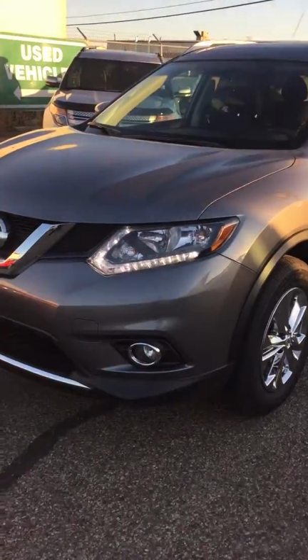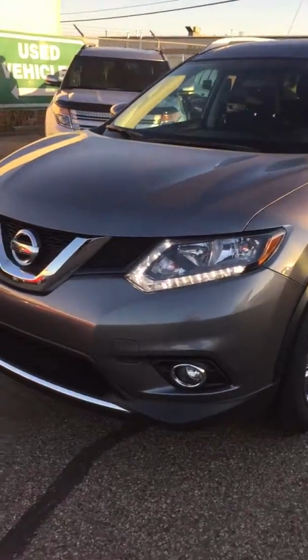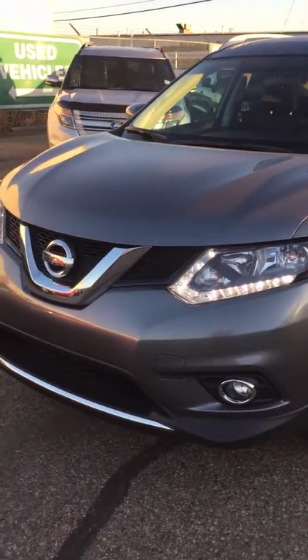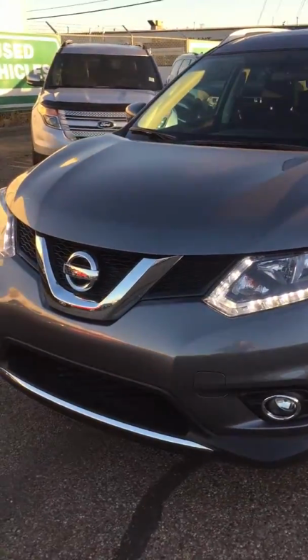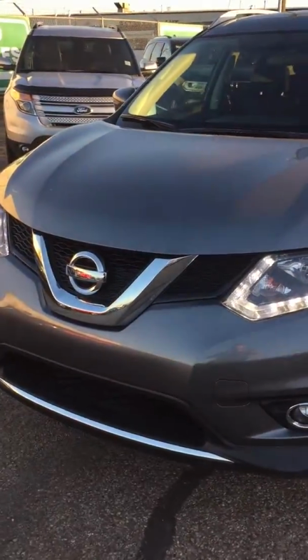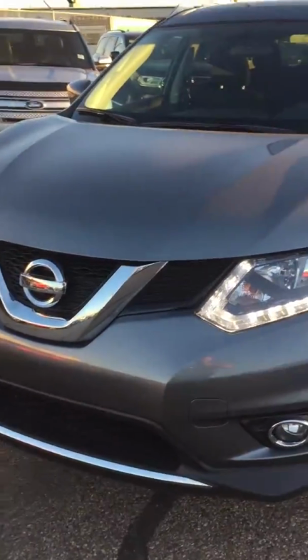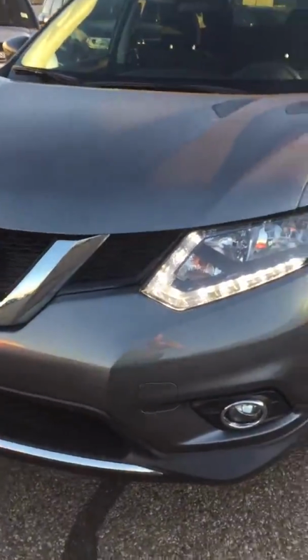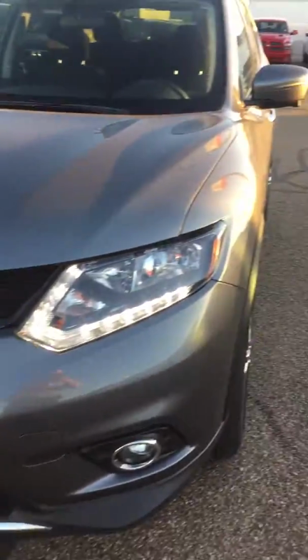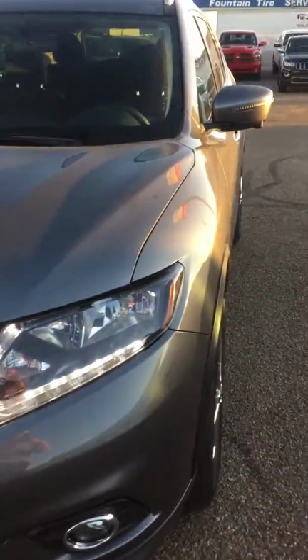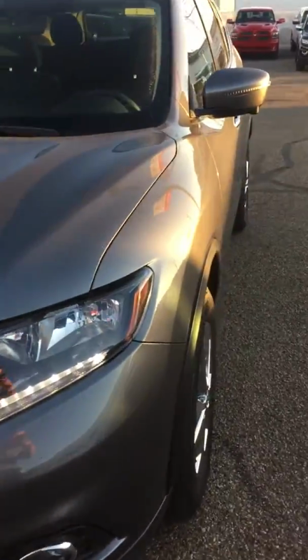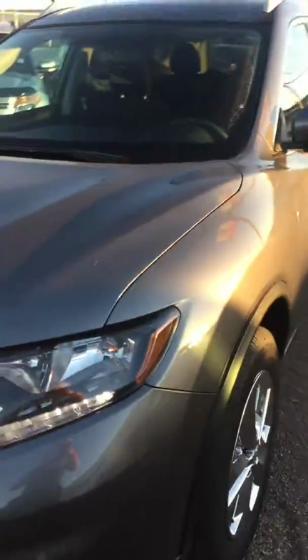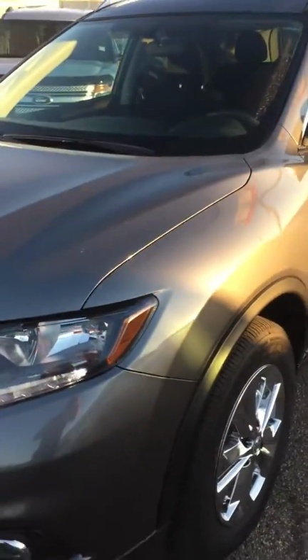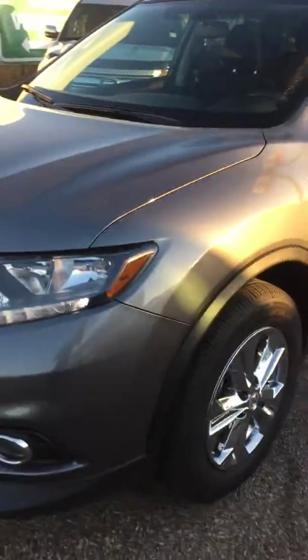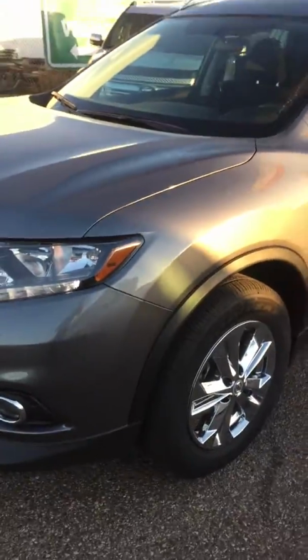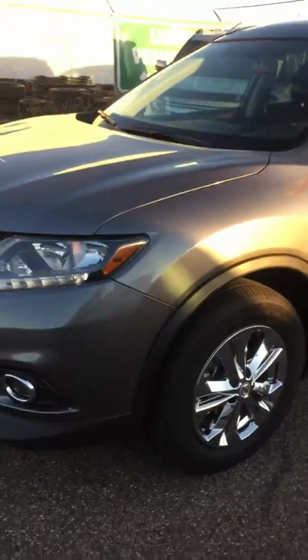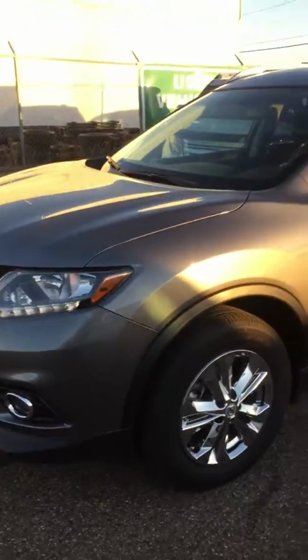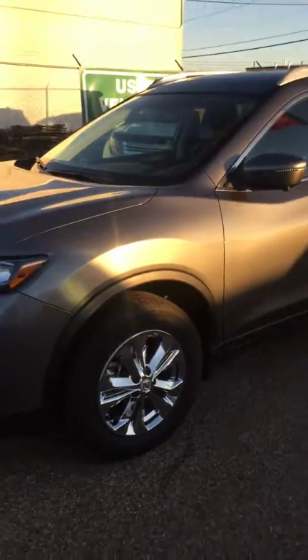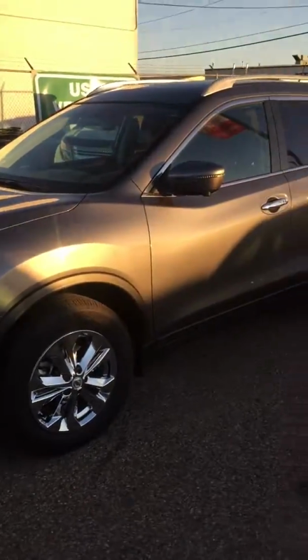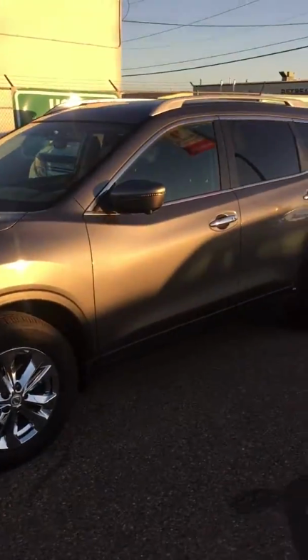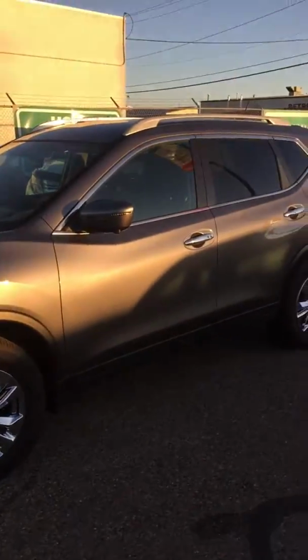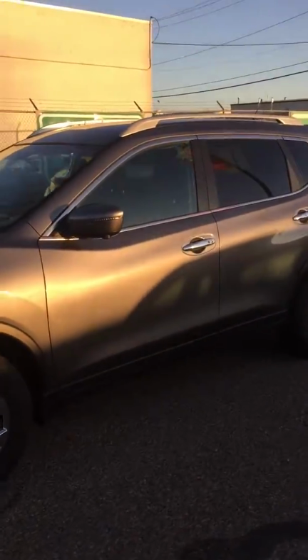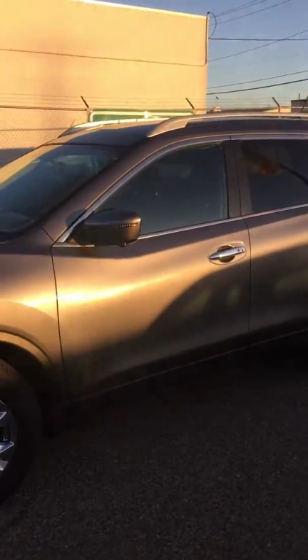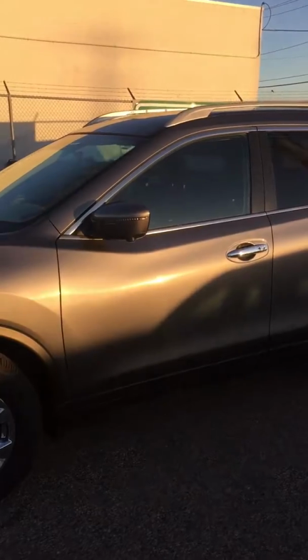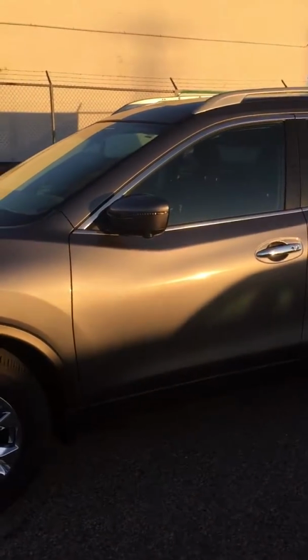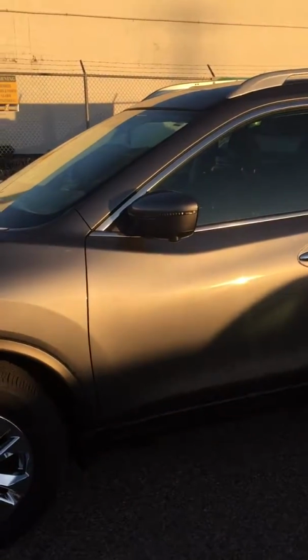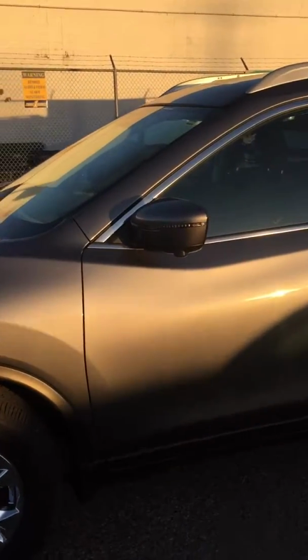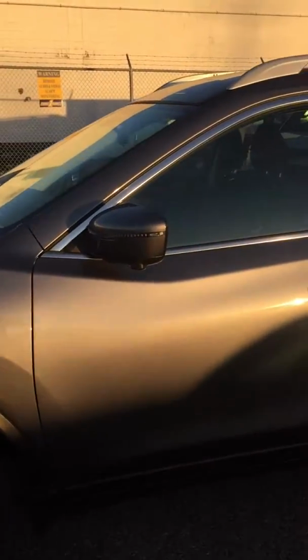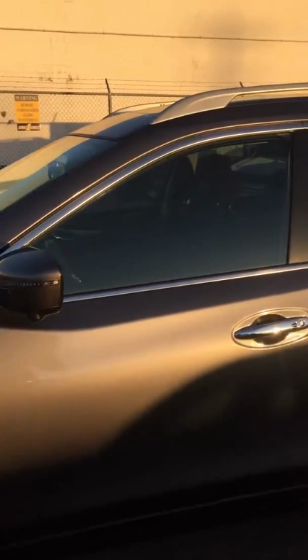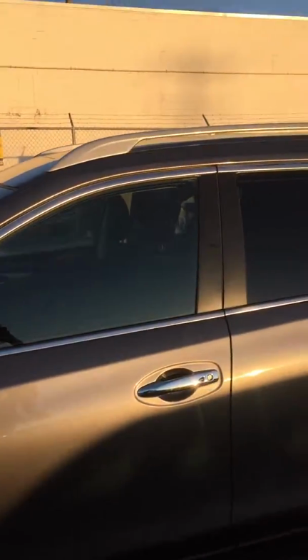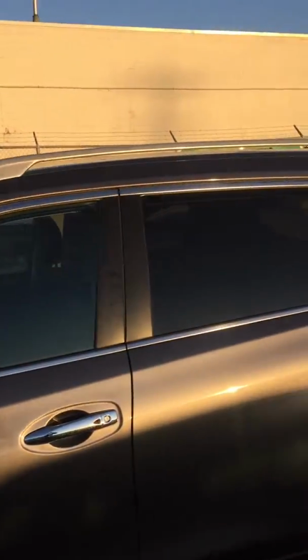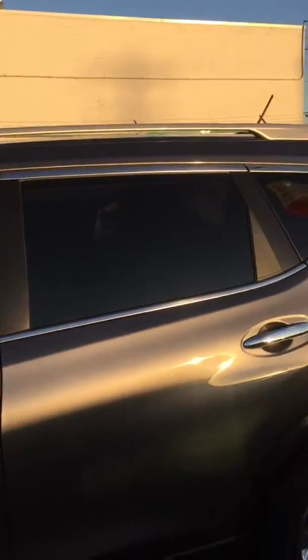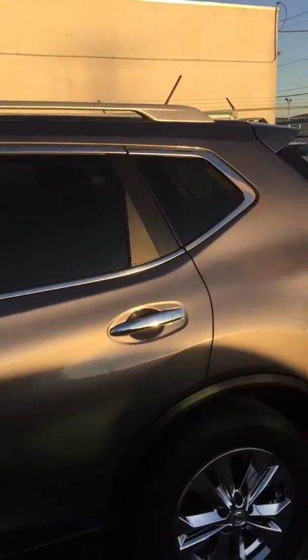It's got the LEDs, fog lights, and the body is immaculate — that's where its condition goes. The wheels look great. It's got LEDs inside of the mirrors here, and roof rails.